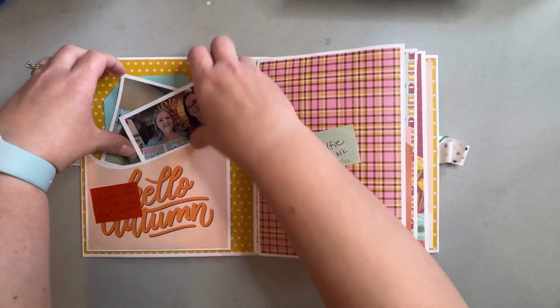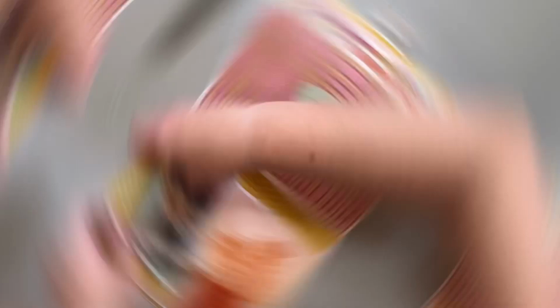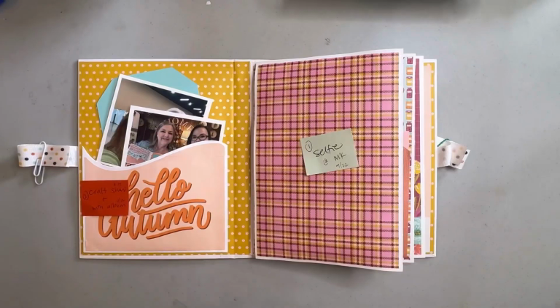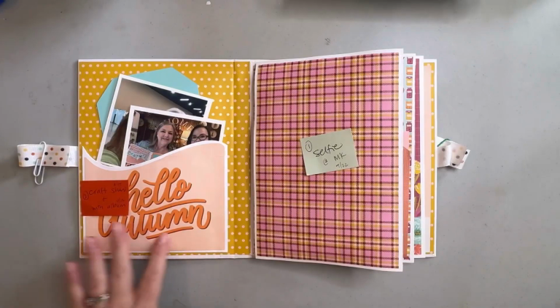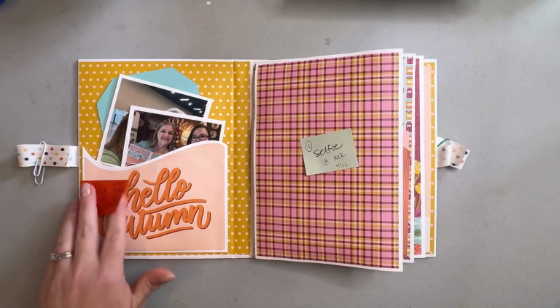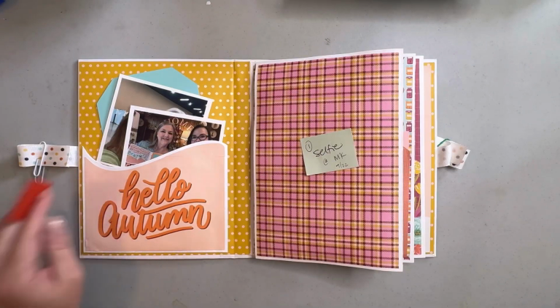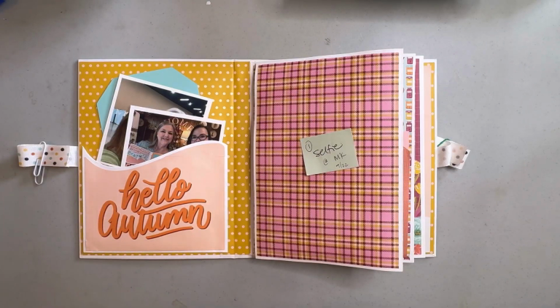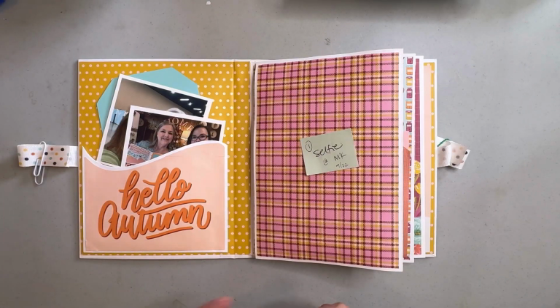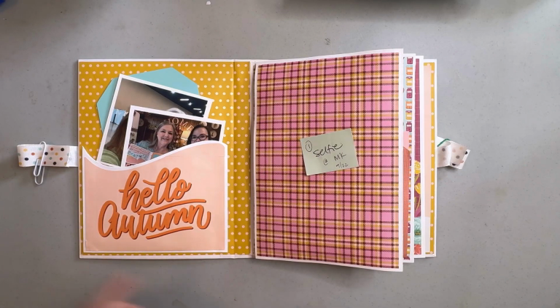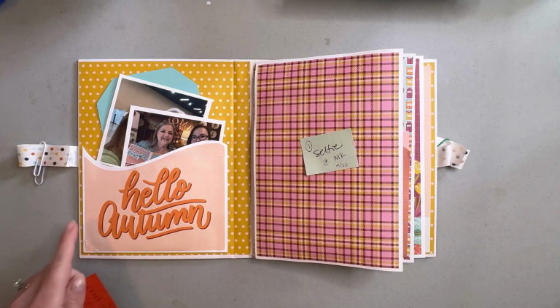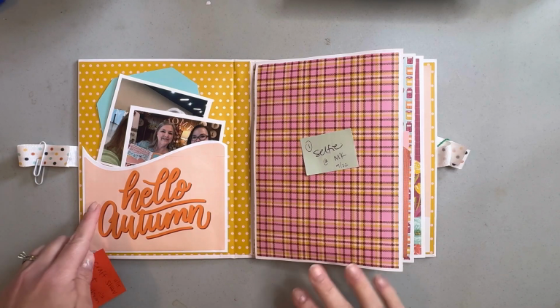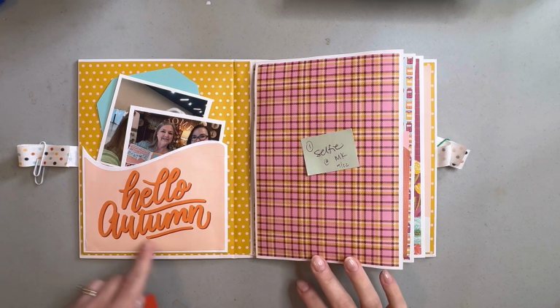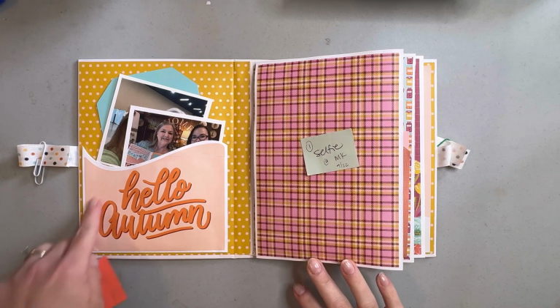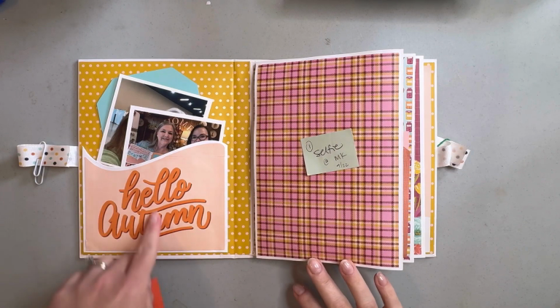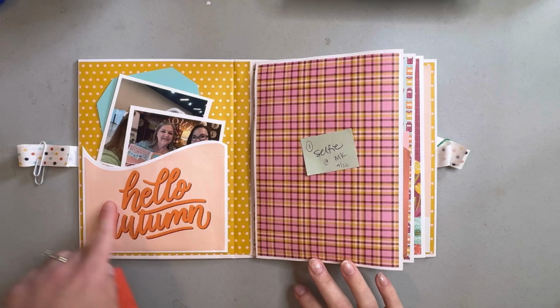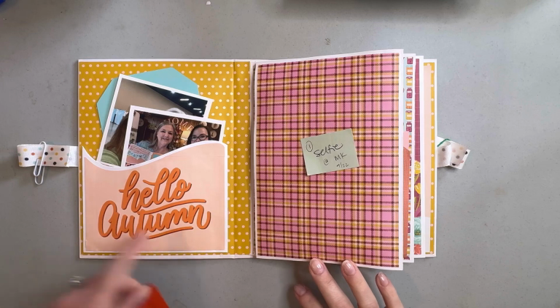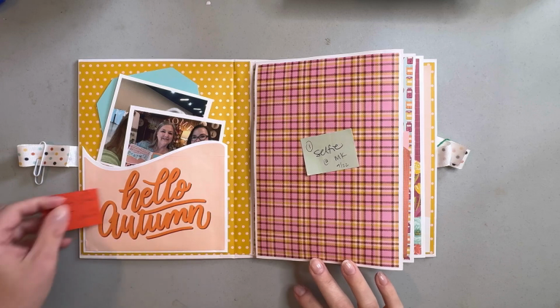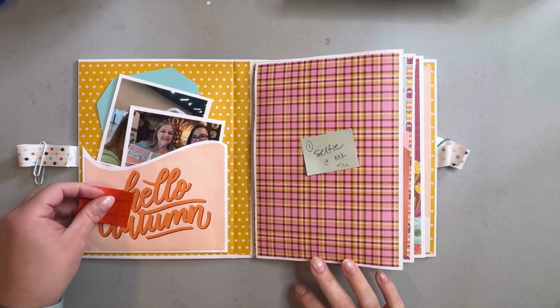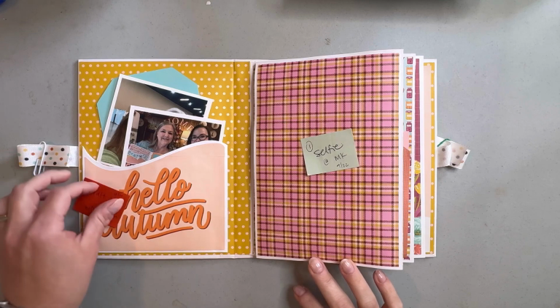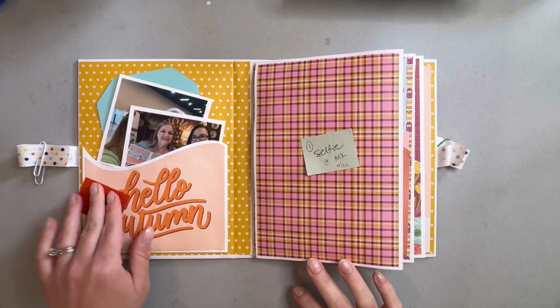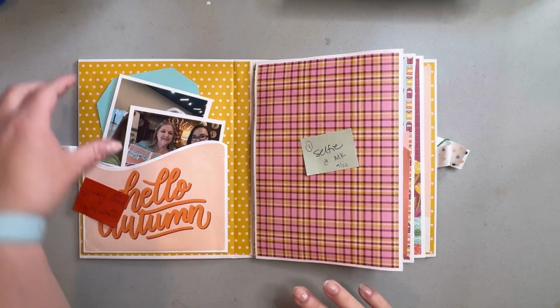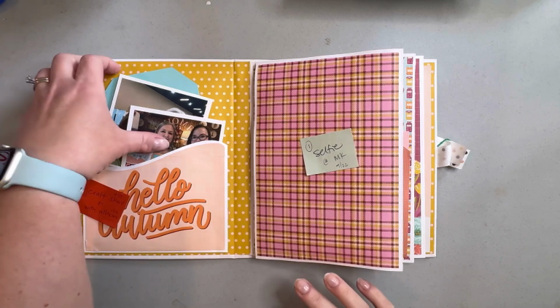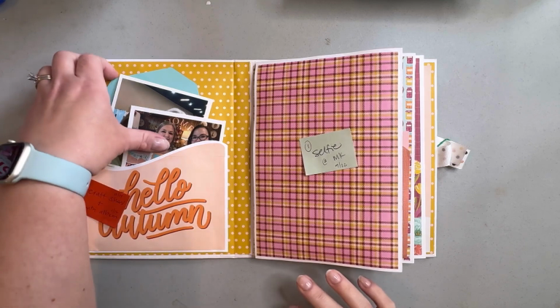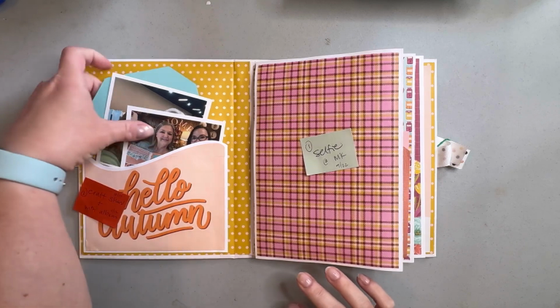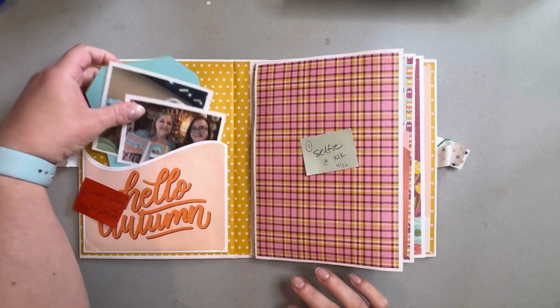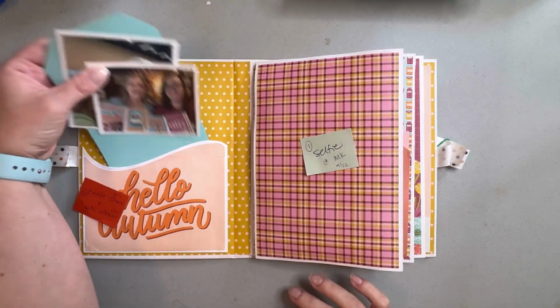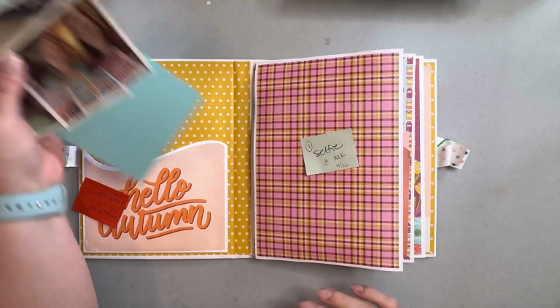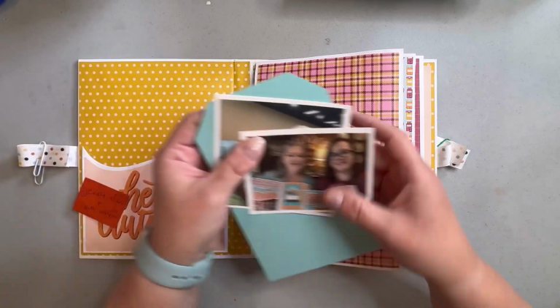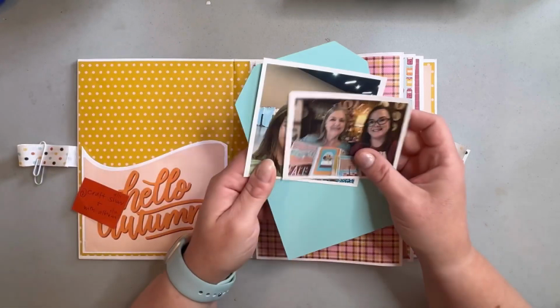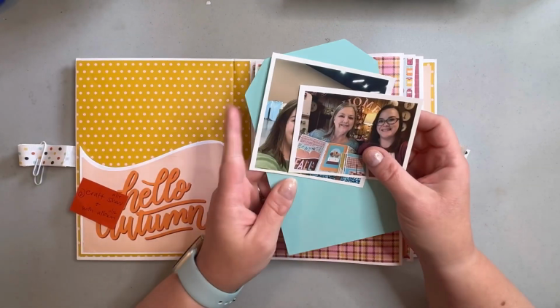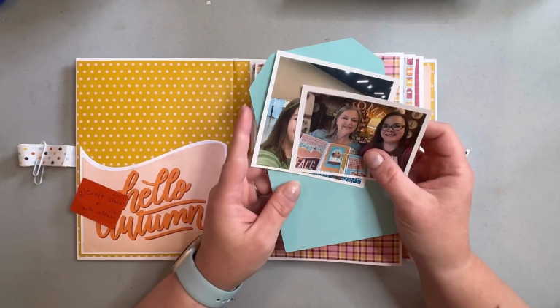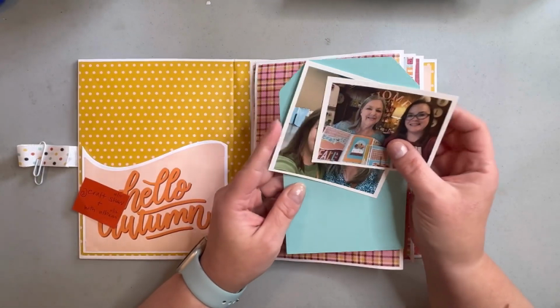In the front pockets, I wanted to use this pretty 'Hello Autumn' piece as a way to document how this whole thing got started.